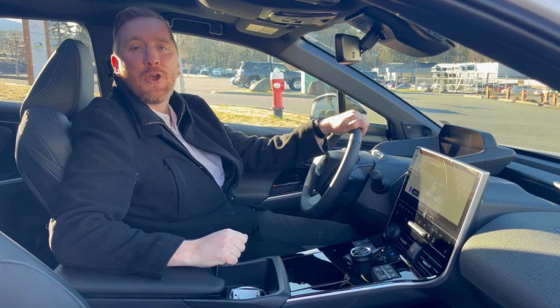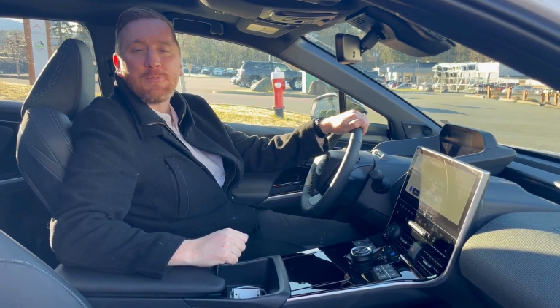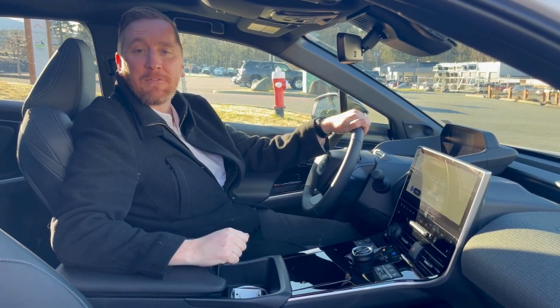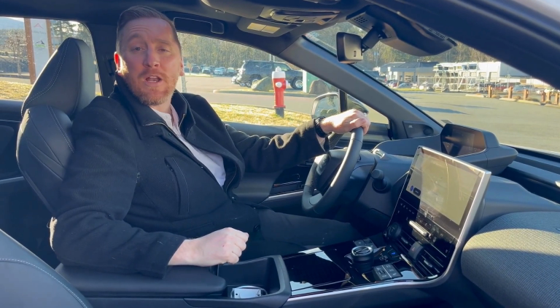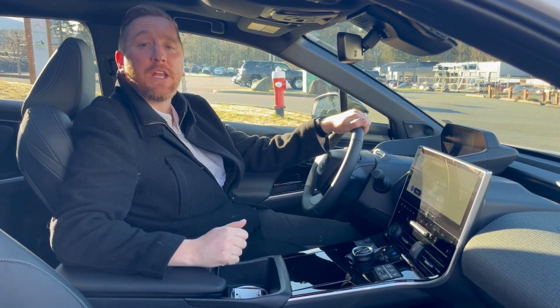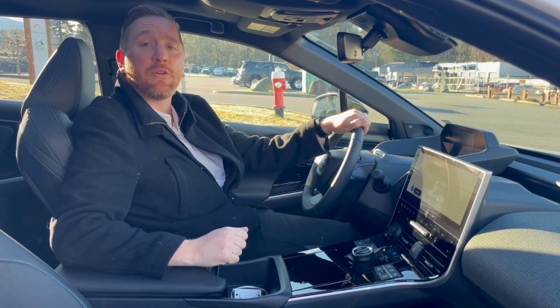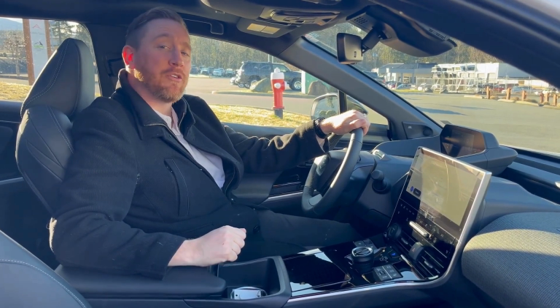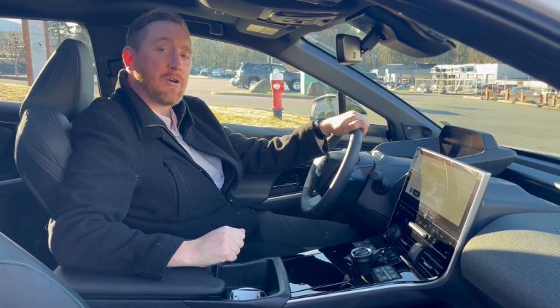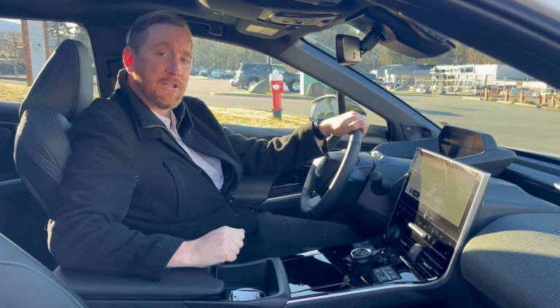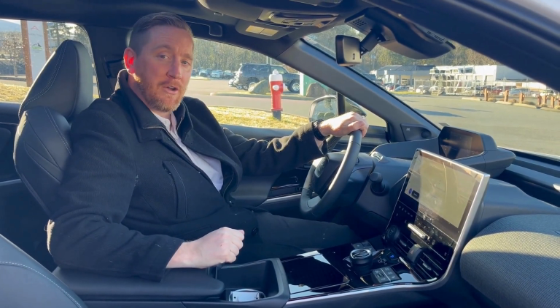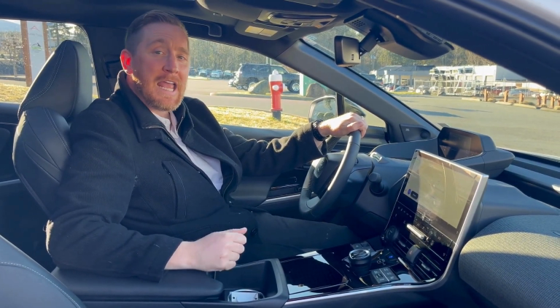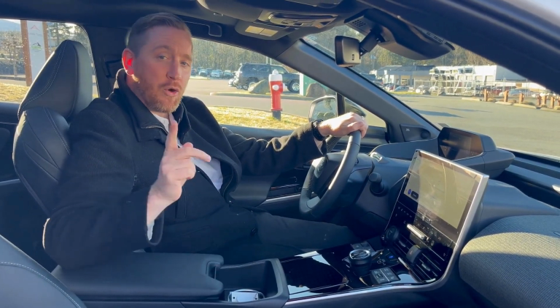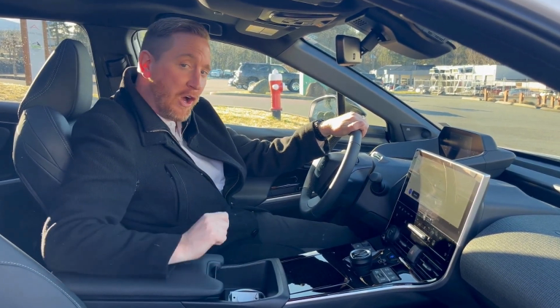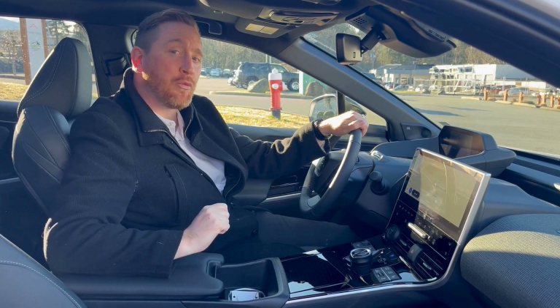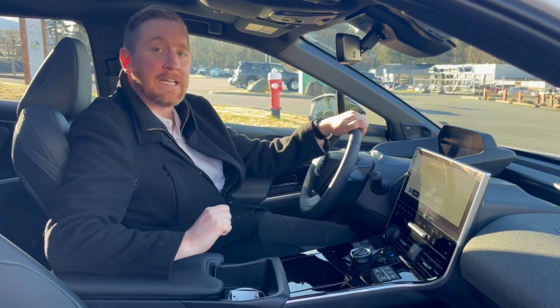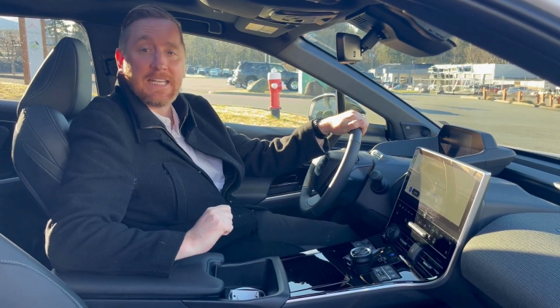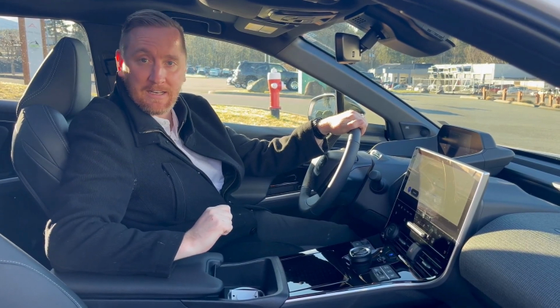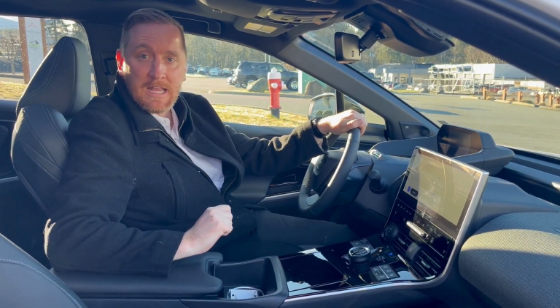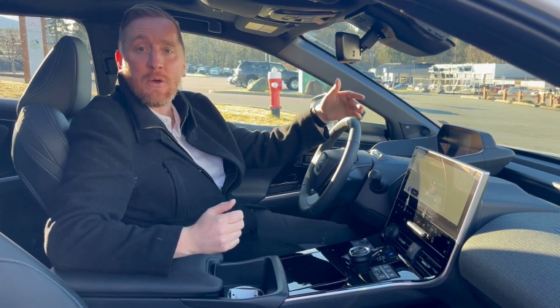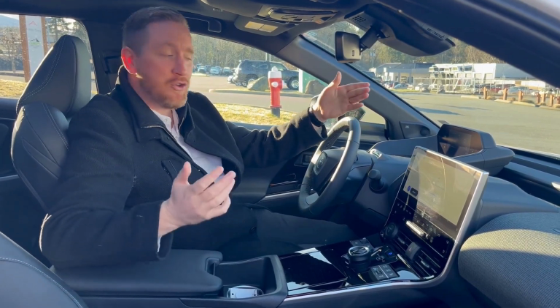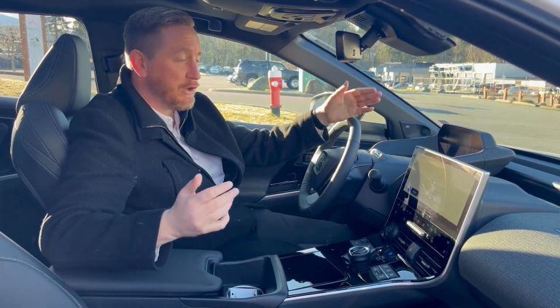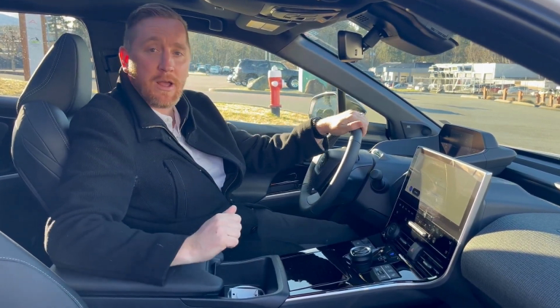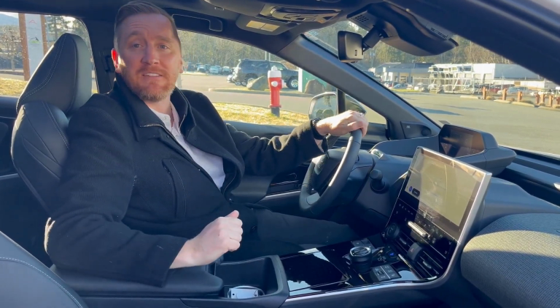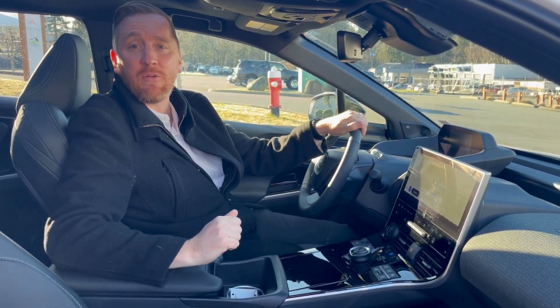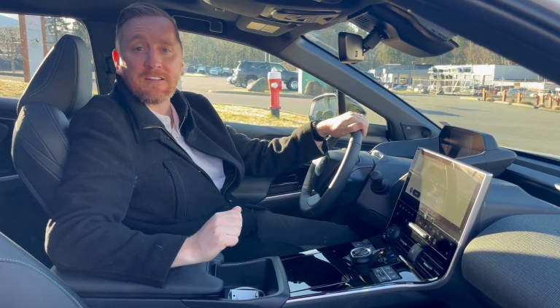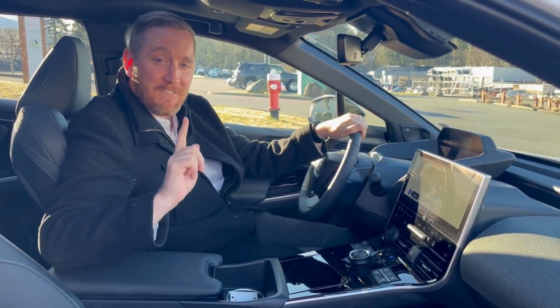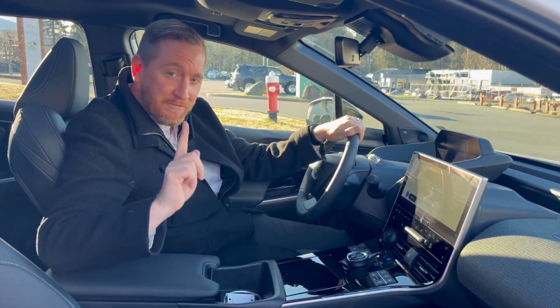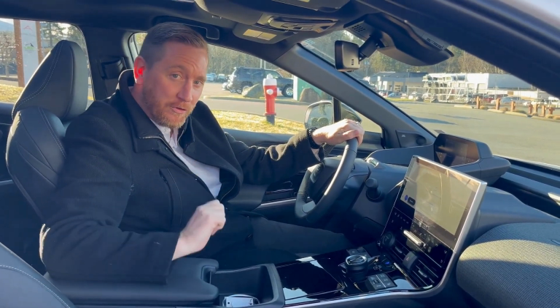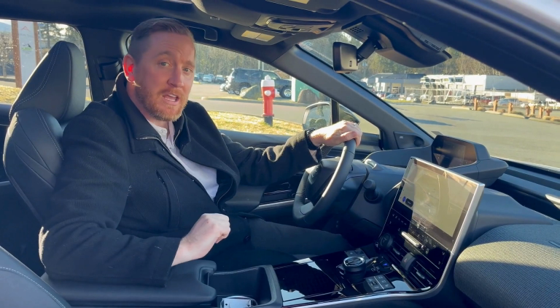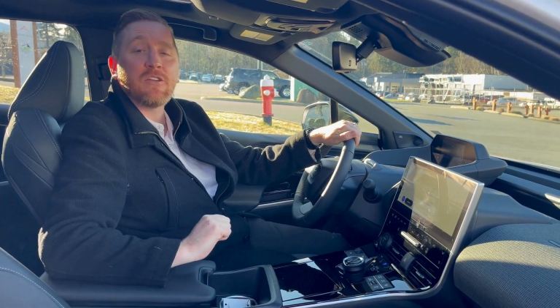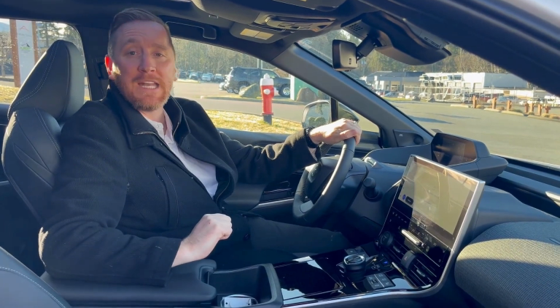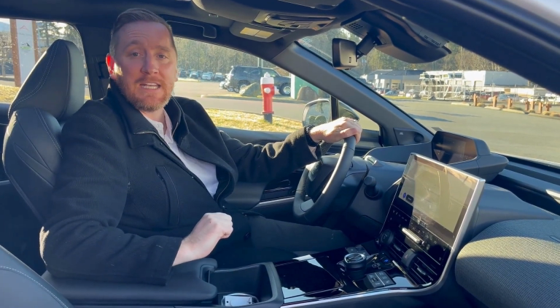Good morning, everyone. You're here with Chris Turner at Alberni Toyota. We're going to talk about radiant heating. Now, in the new Toyota BZ4X, the very first feature is radiant heating.